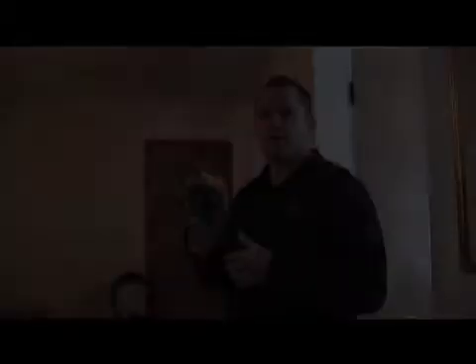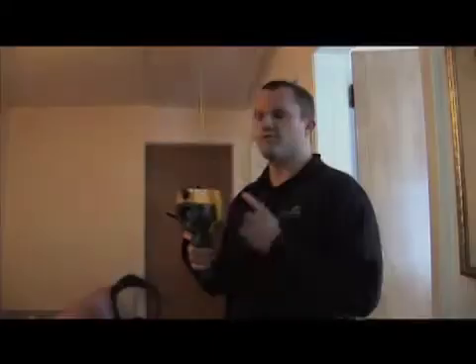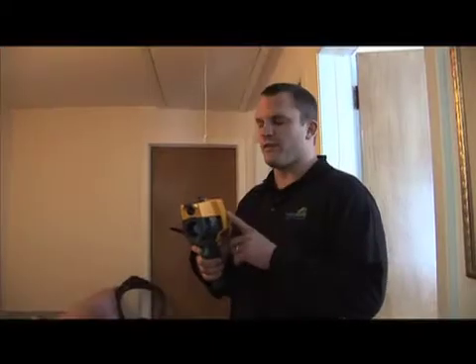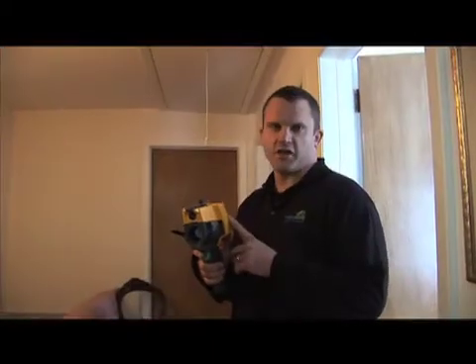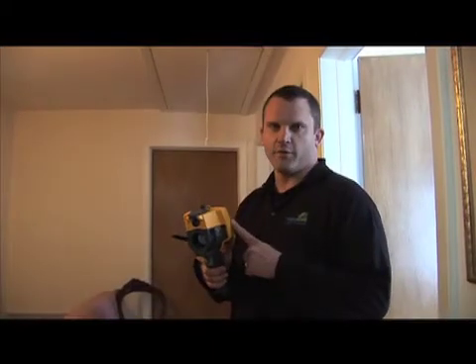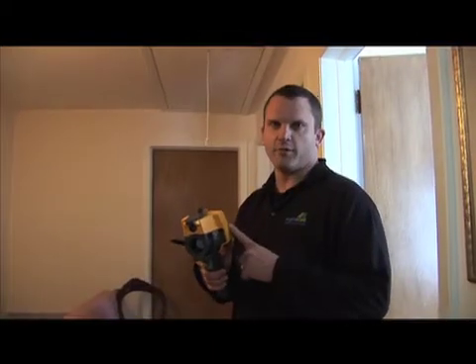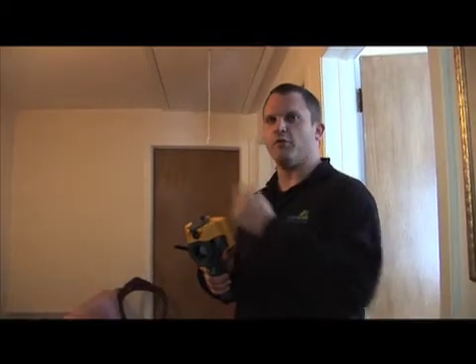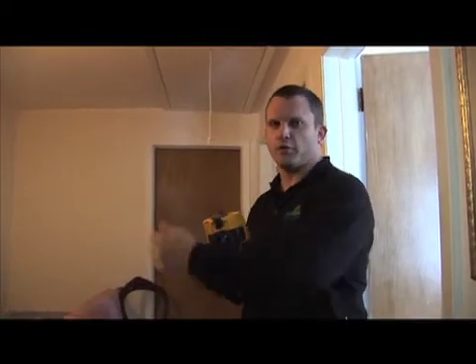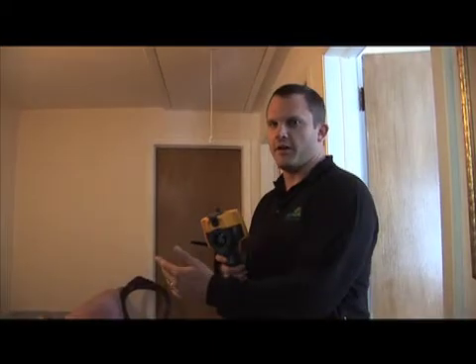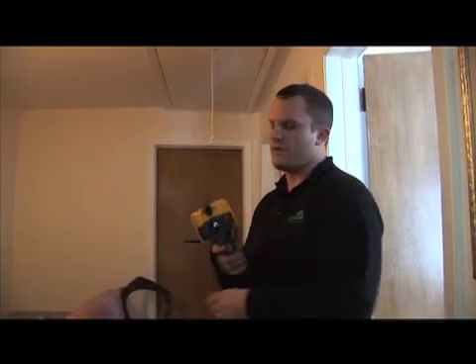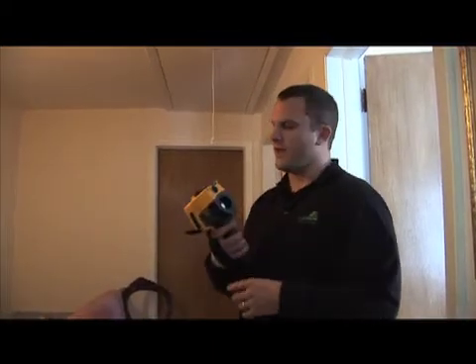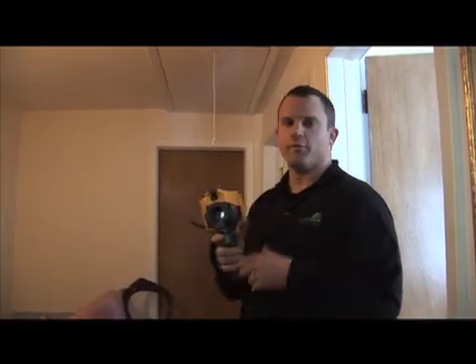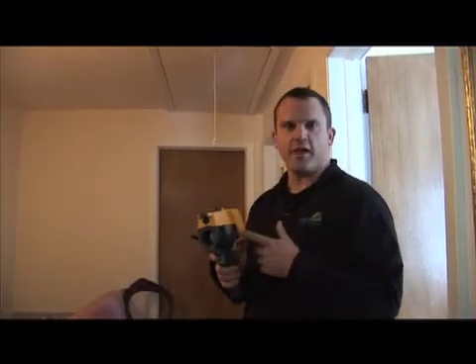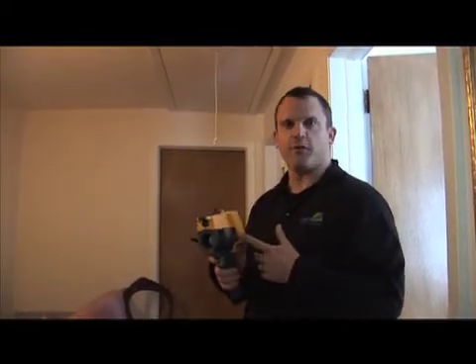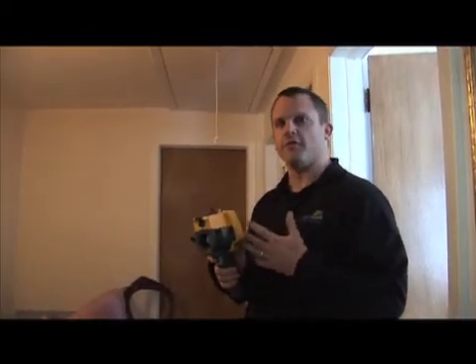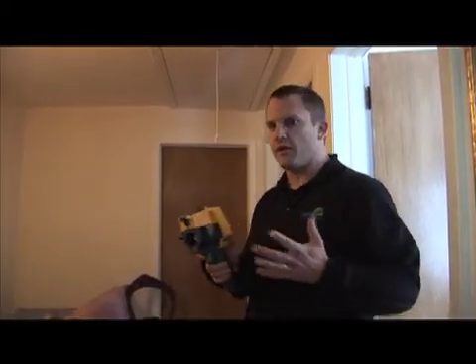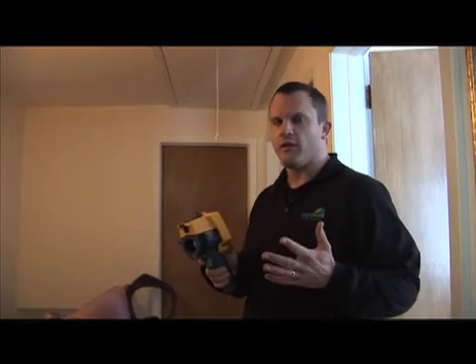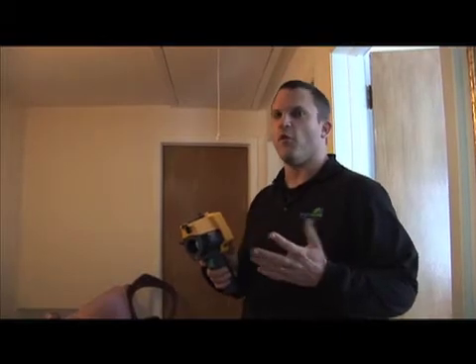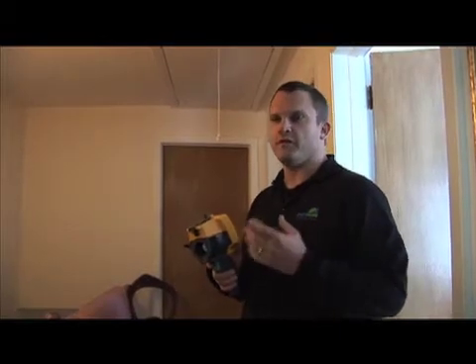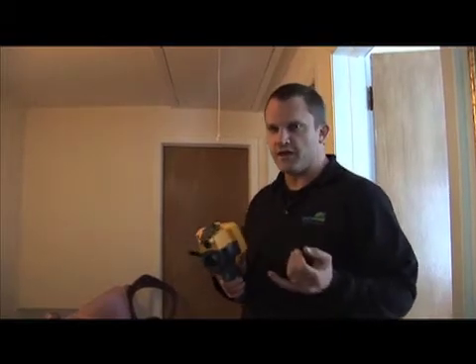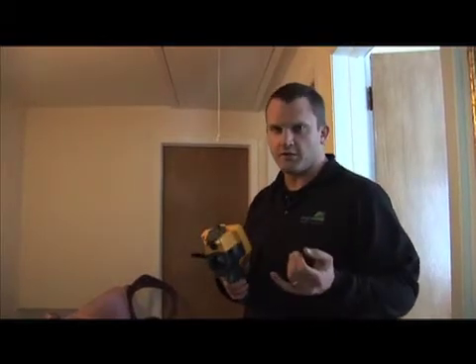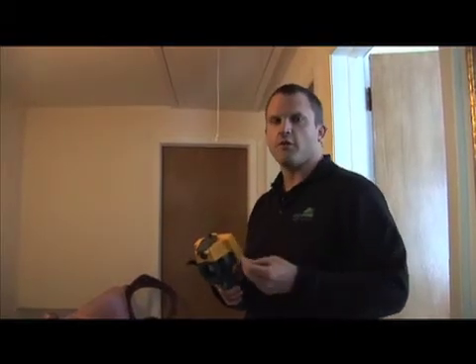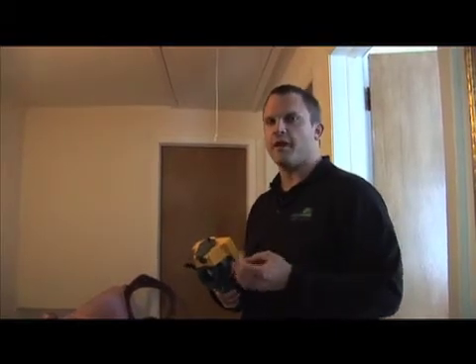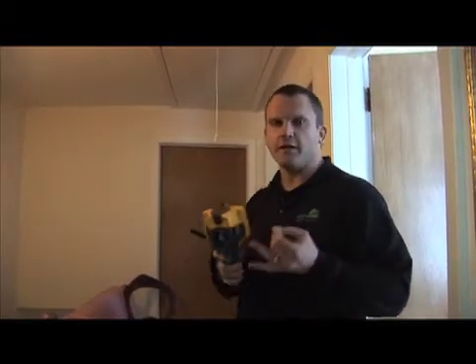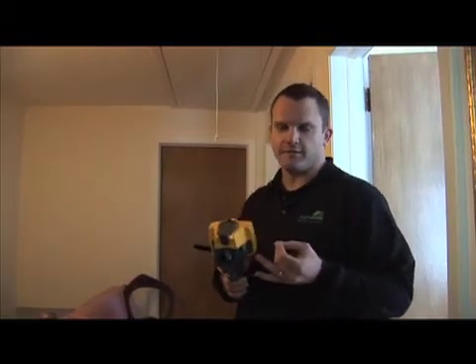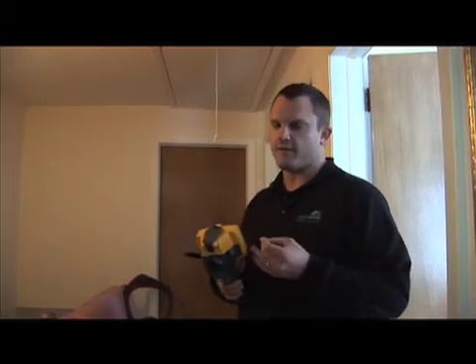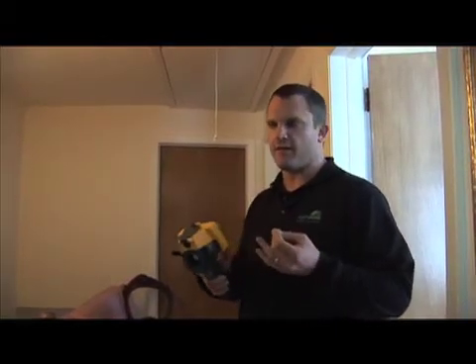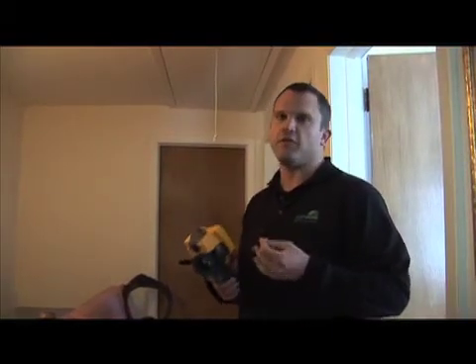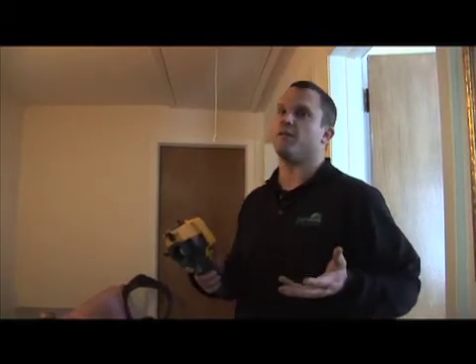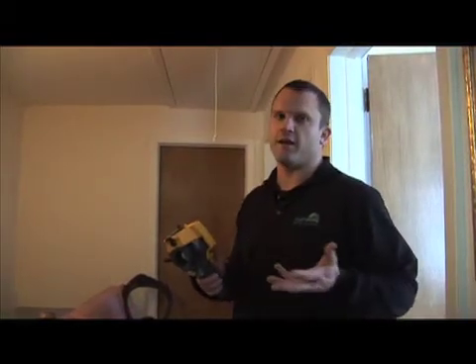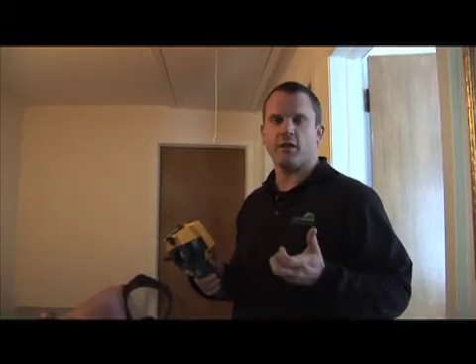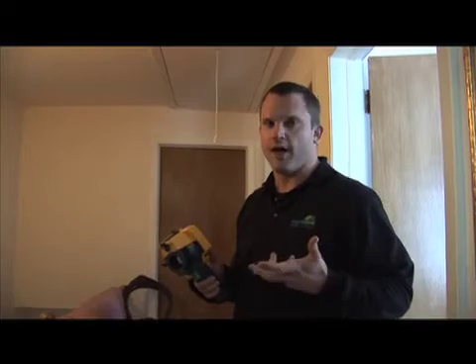This is the thermal imaging camera. We have the blower door running and with this camera we're going to see if there's any voids in insulation or any air leaks that you typically may not think you have.